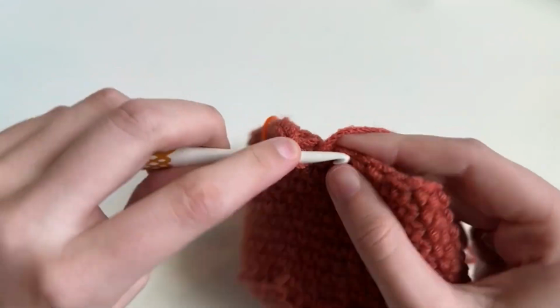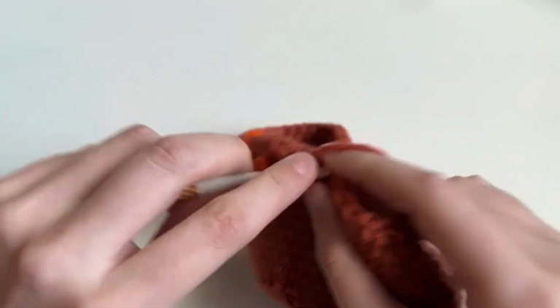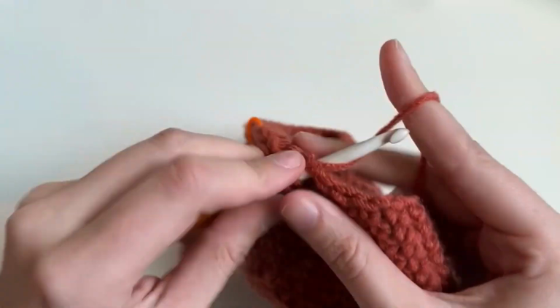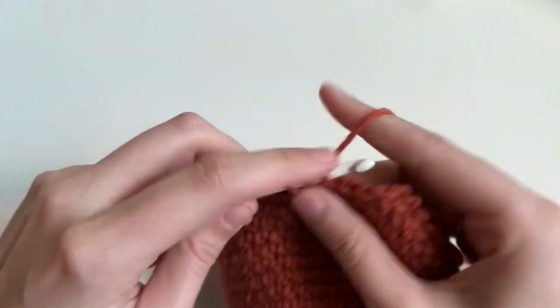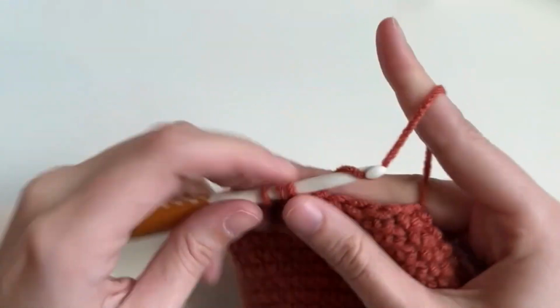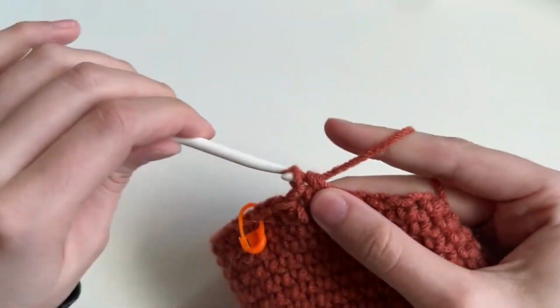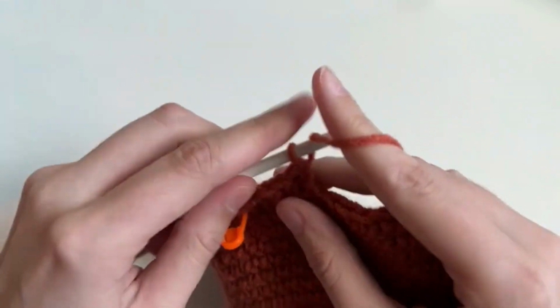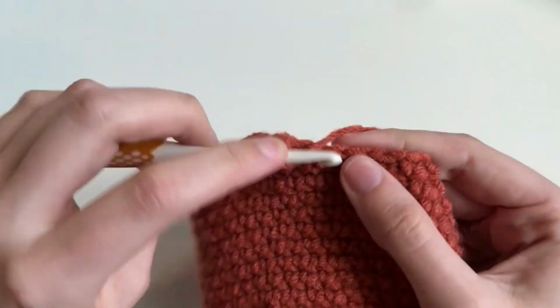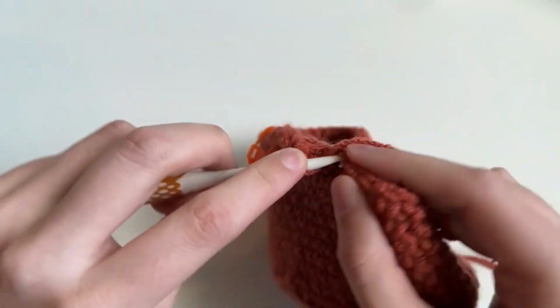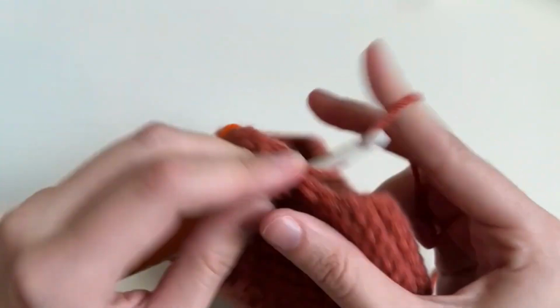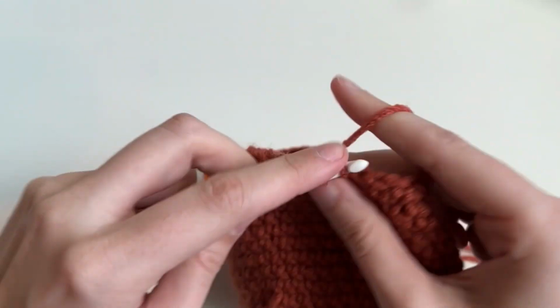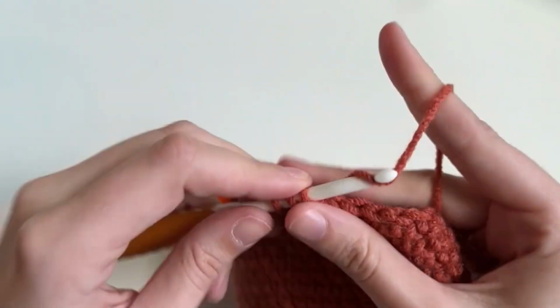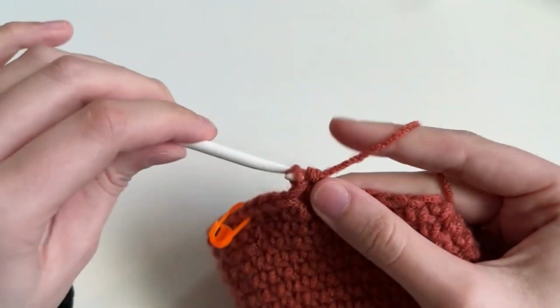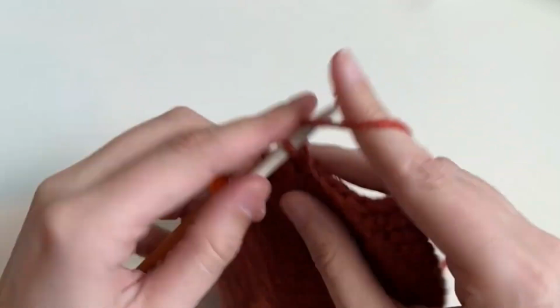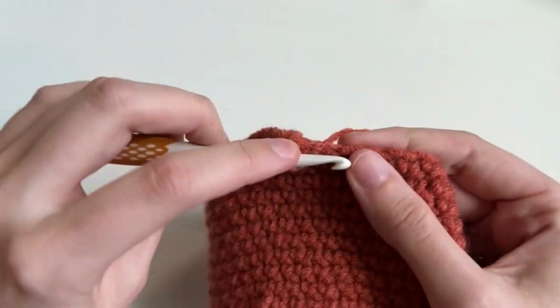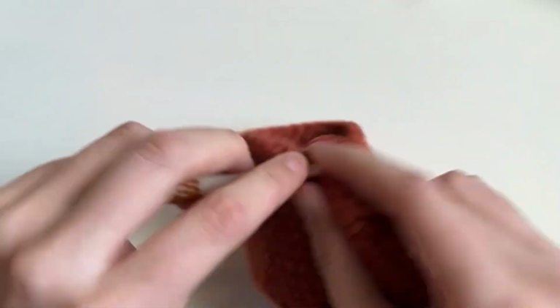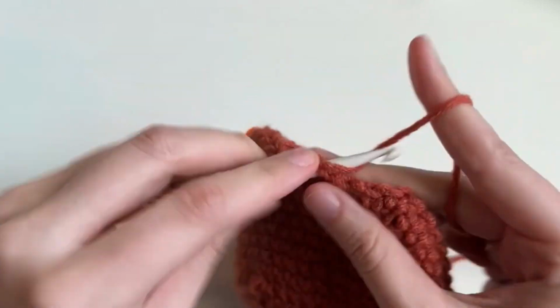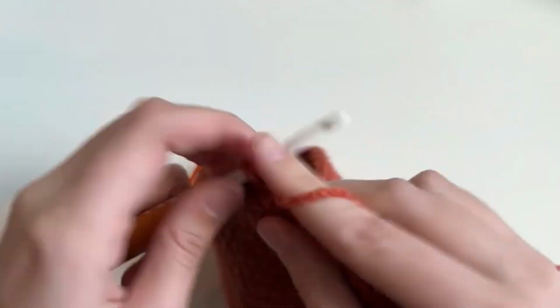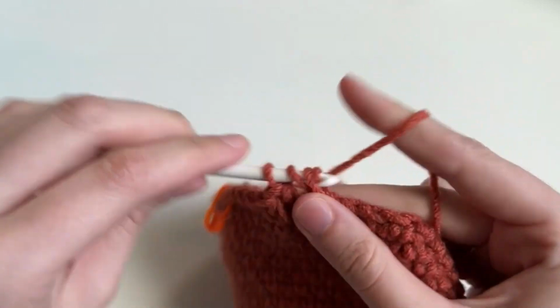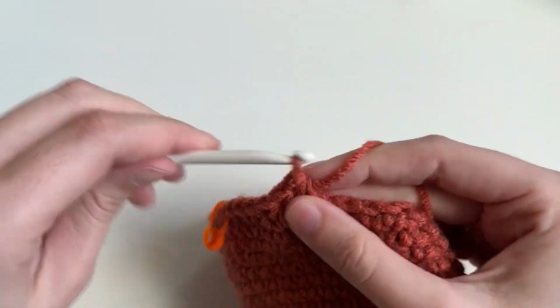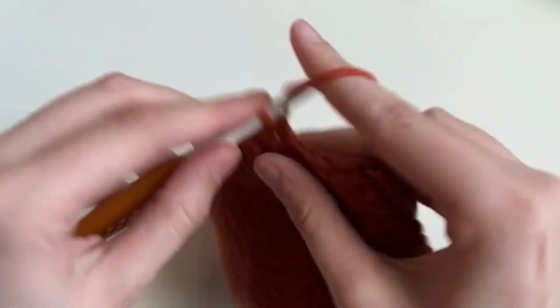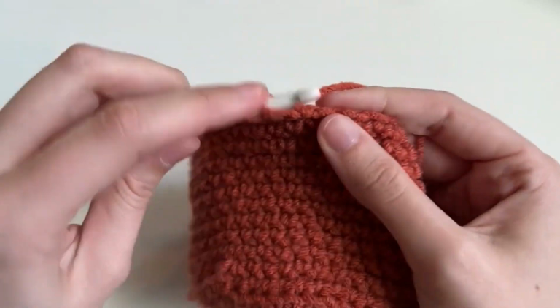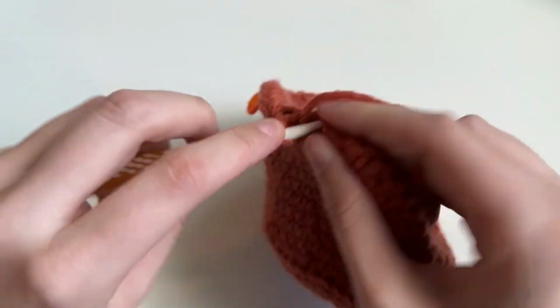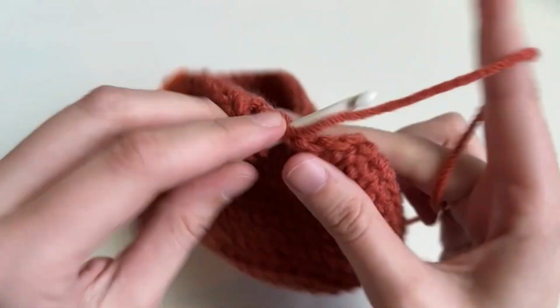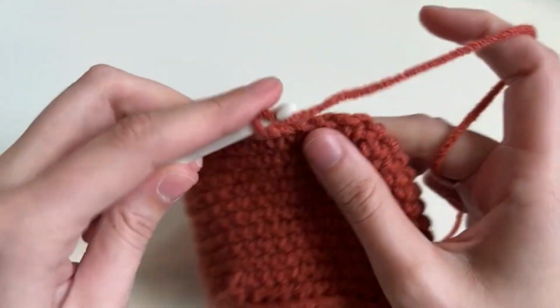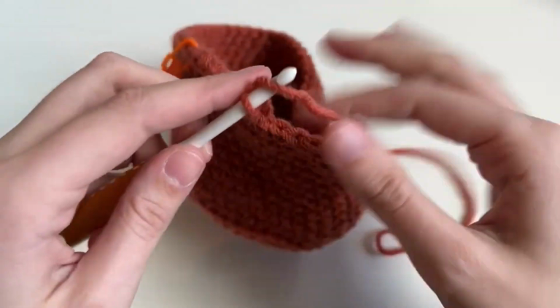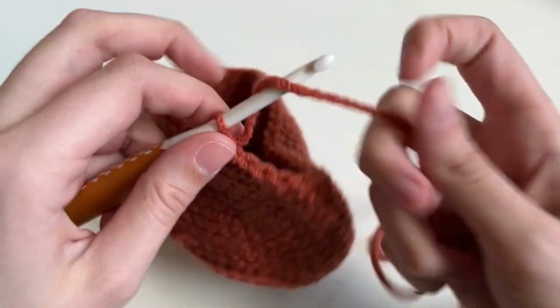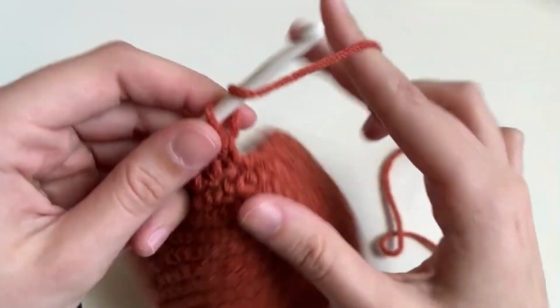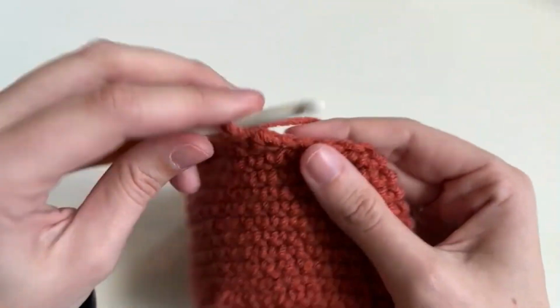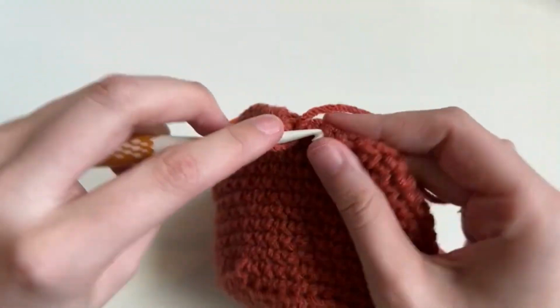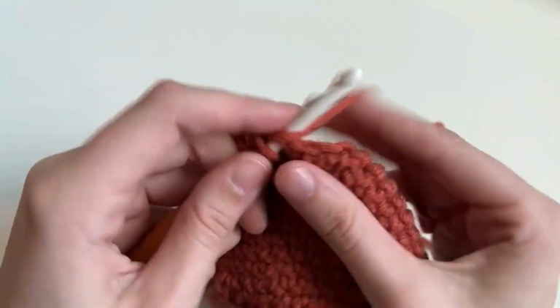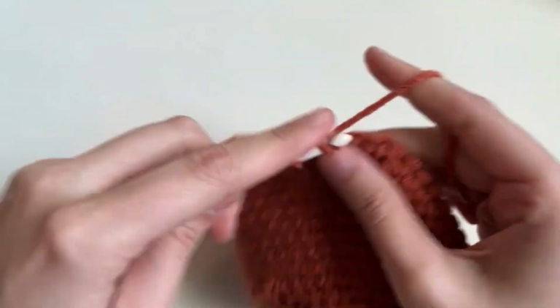When you get to the end, you're going to say 'Kendall, this is not even, my ridge is not even.' Don't worry — I'm going to show you how to make it even. It's a super easy stitch called a slip stitch, but we're not there yet, so let me finish this part first.